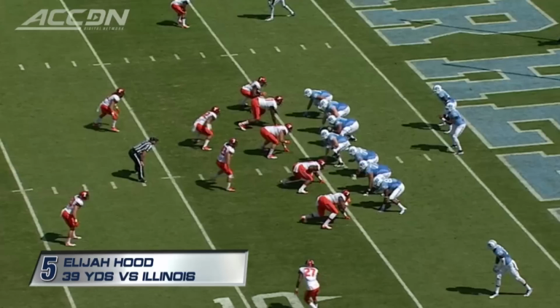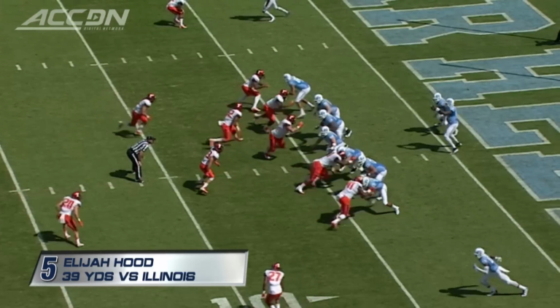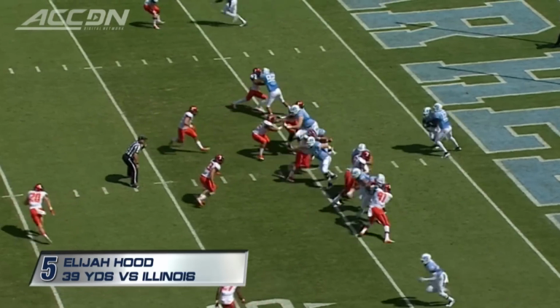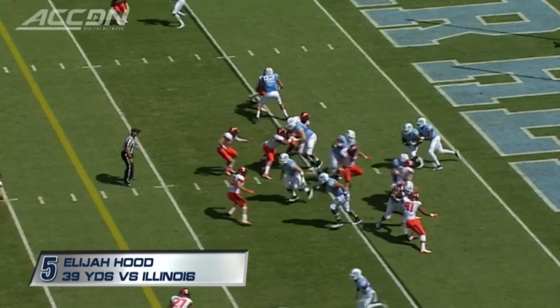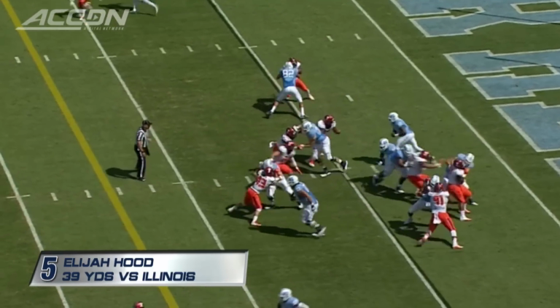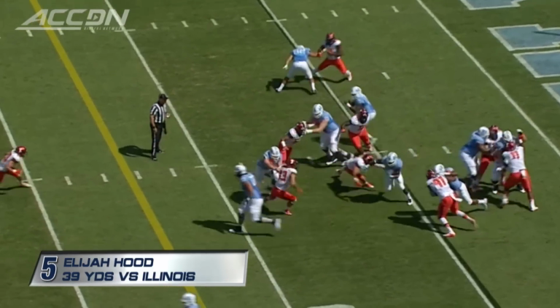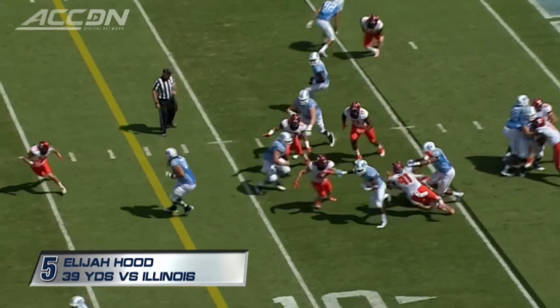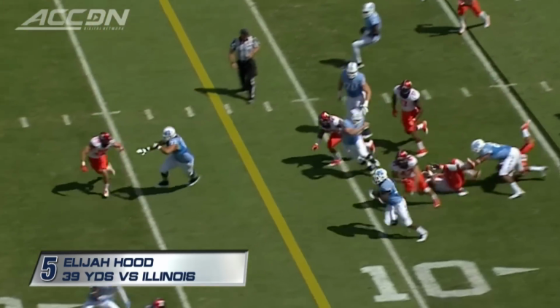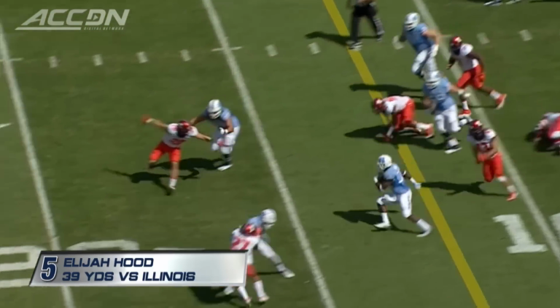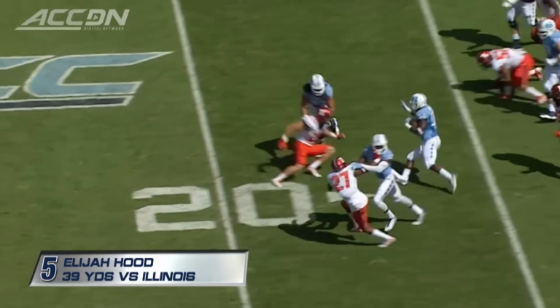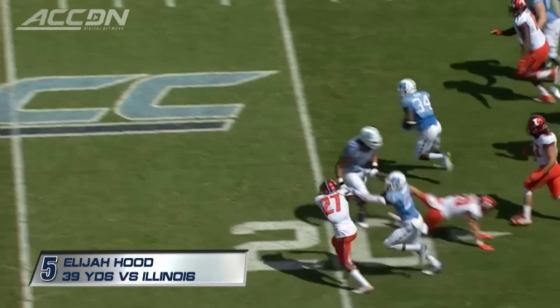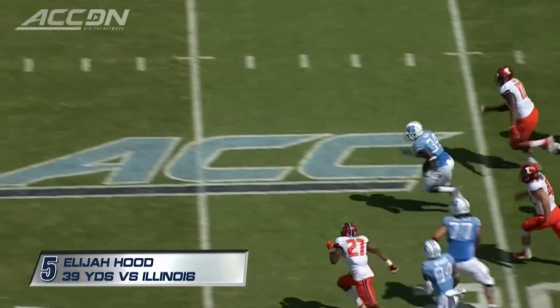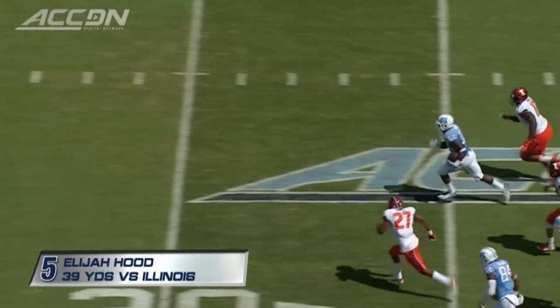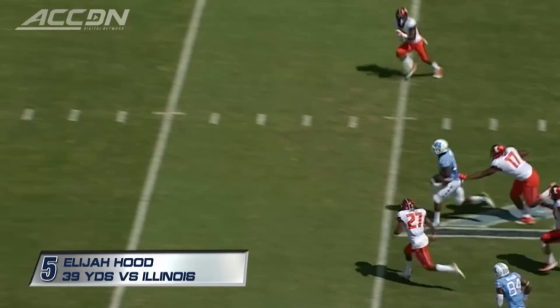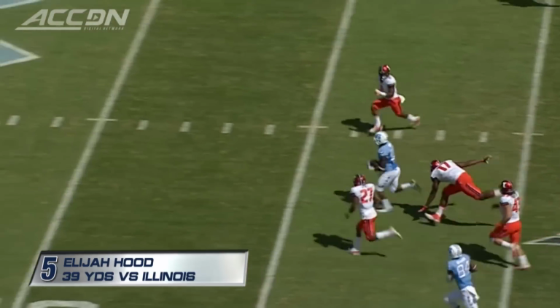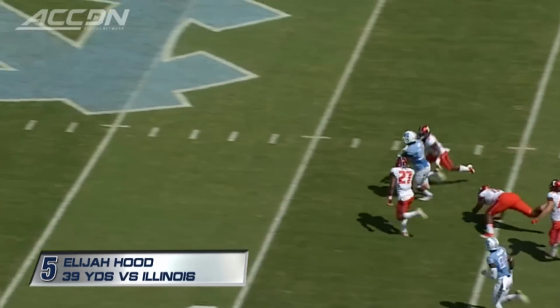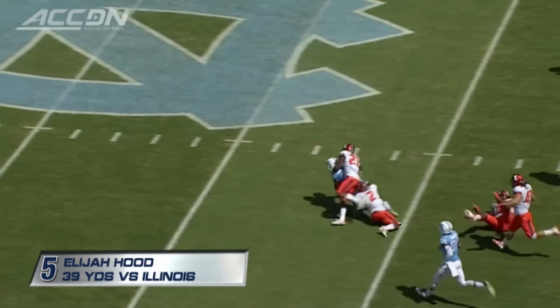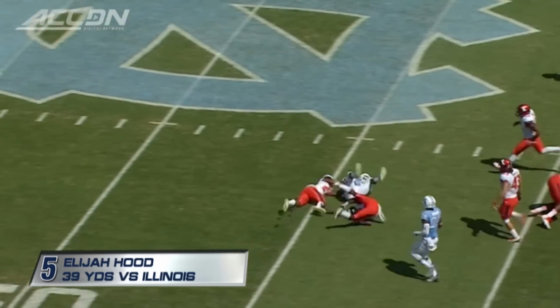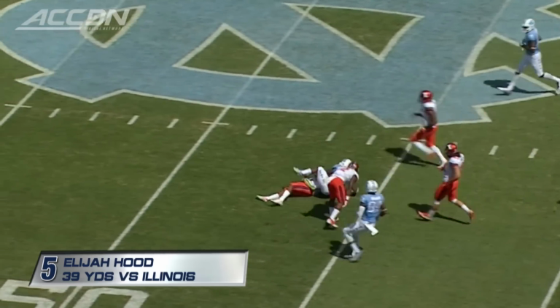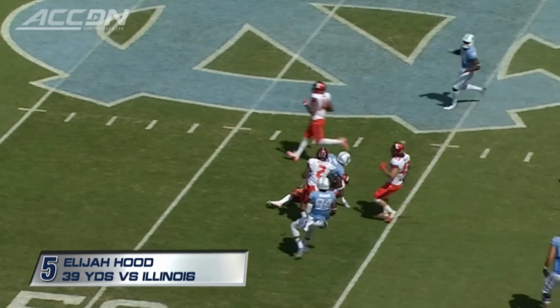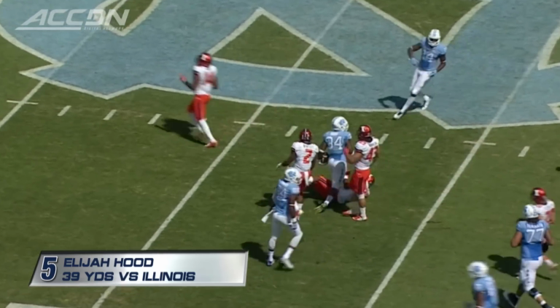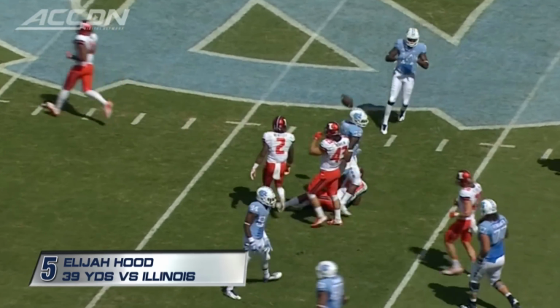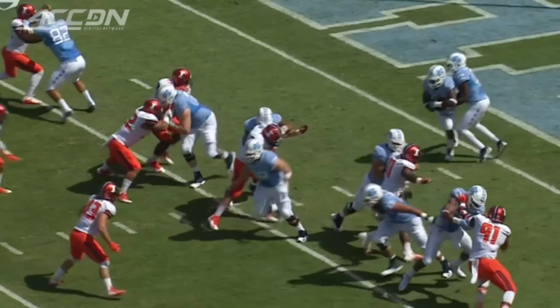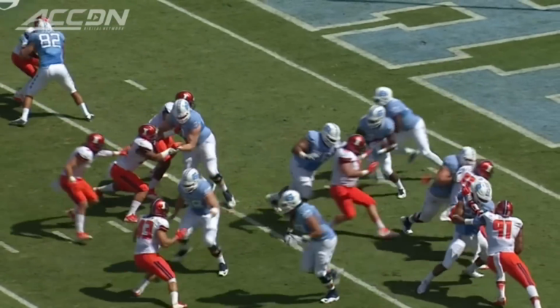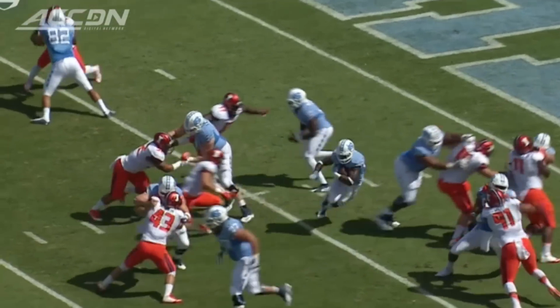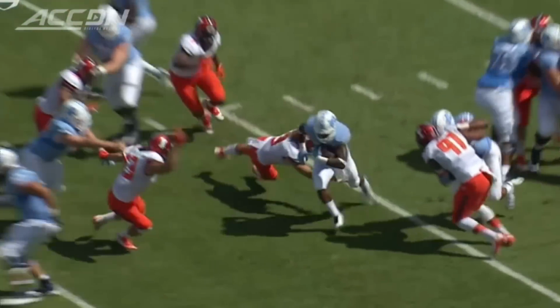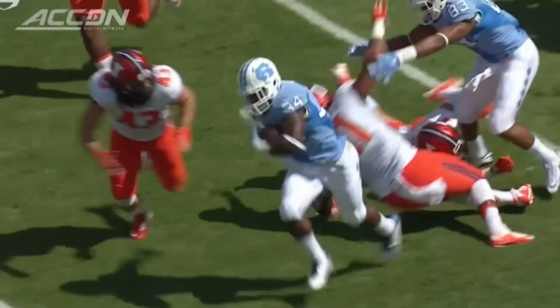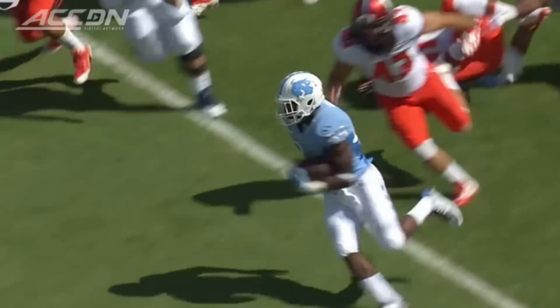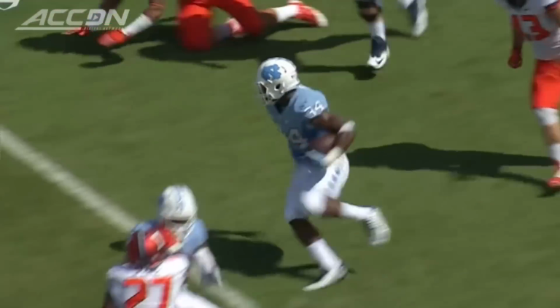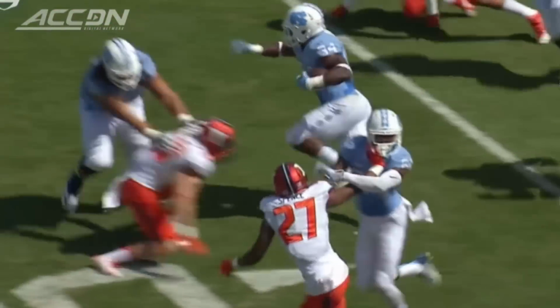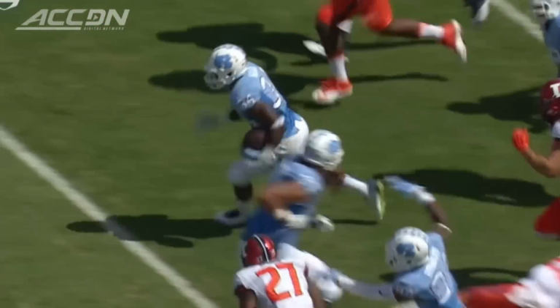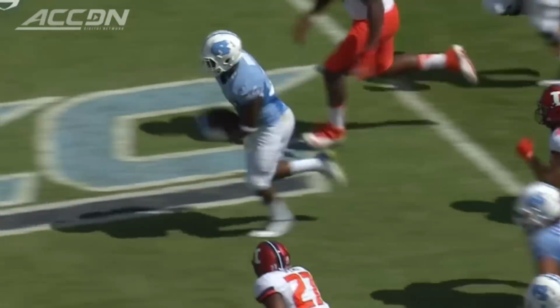Second down carry for Hood and he's got the second level and more, the cut back out across the 40 to the 44 yard line. And a big burst. Elijah Hood's going to get that read option quick off the line of scrimmage. He's got big yards in that play.